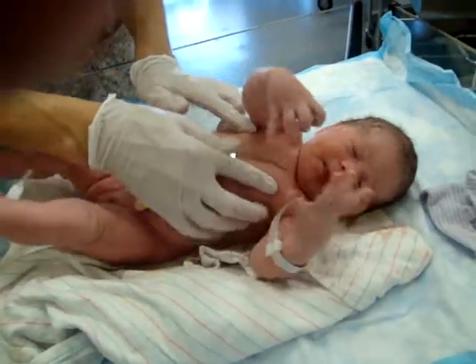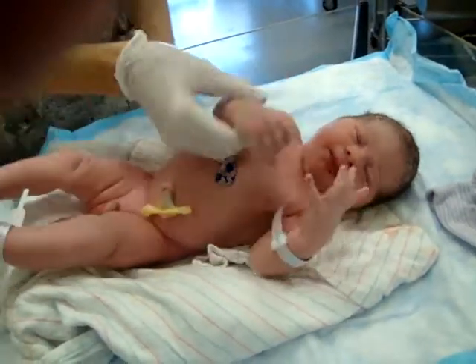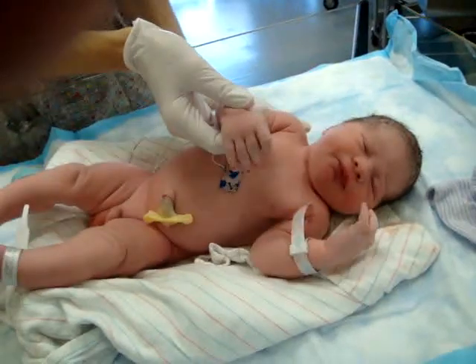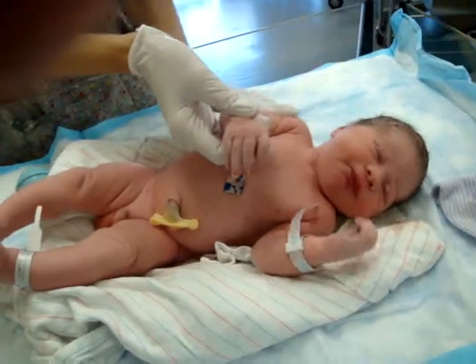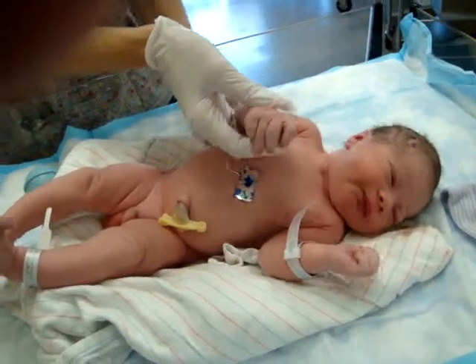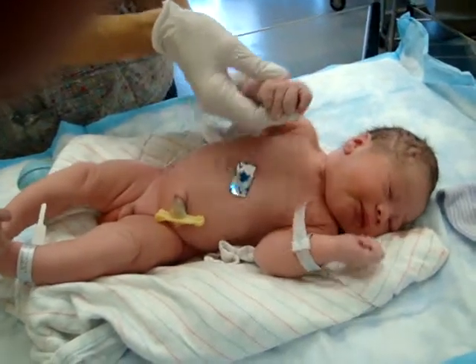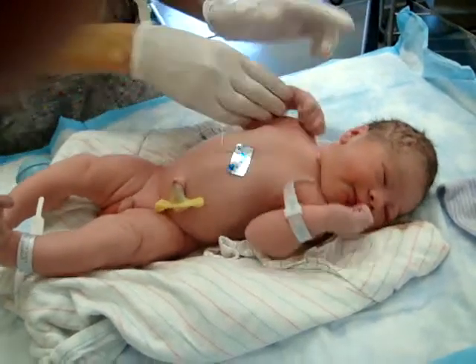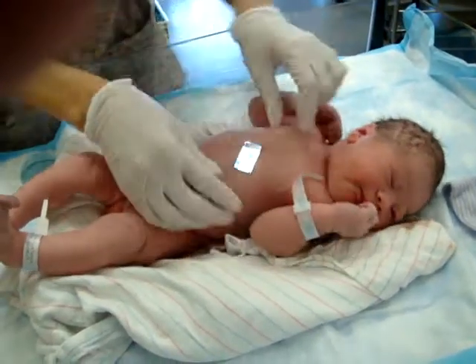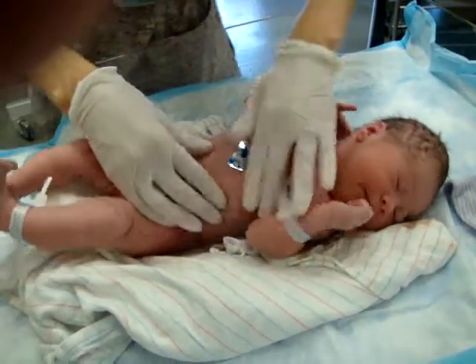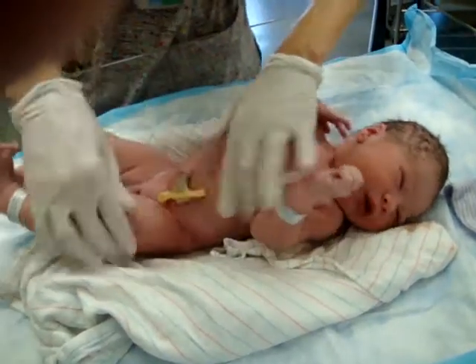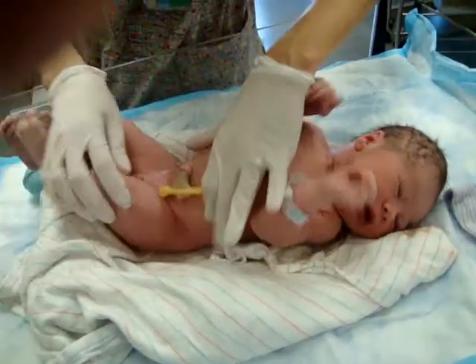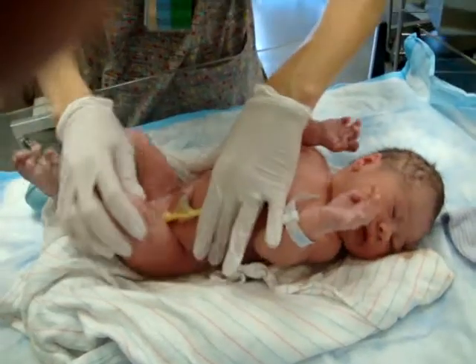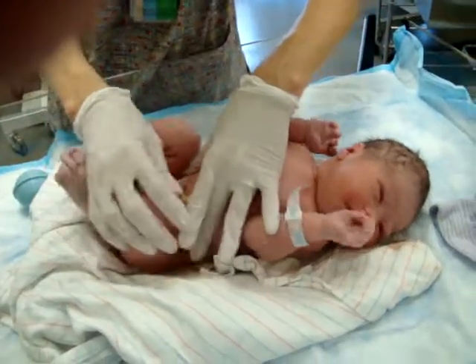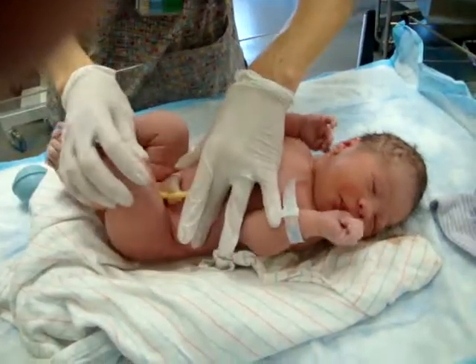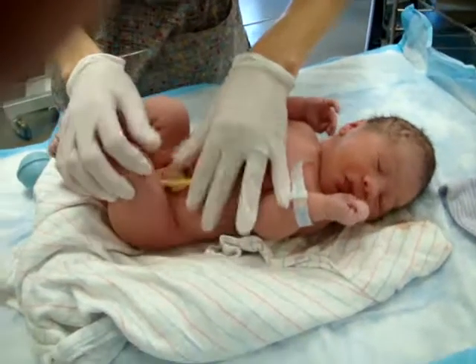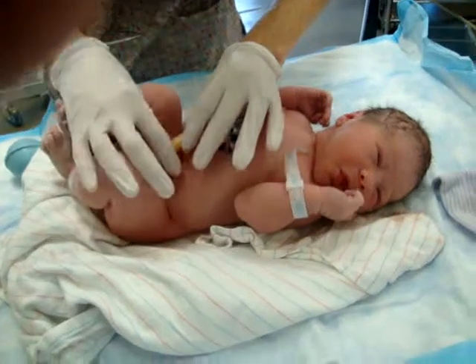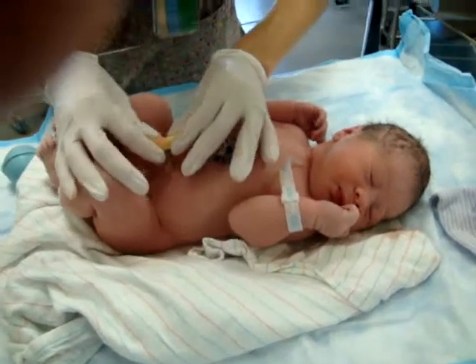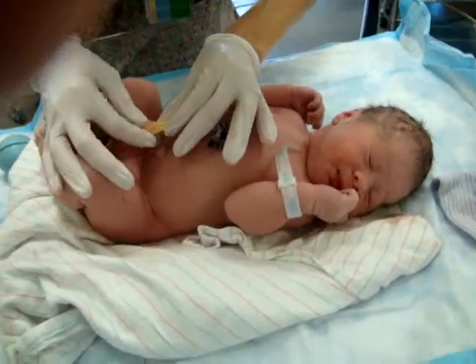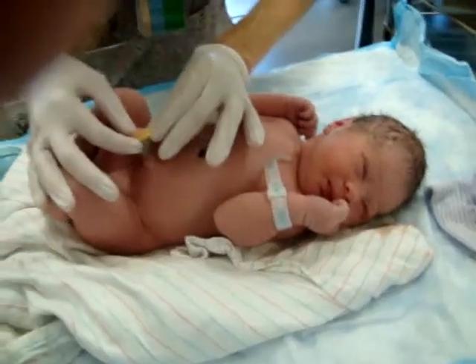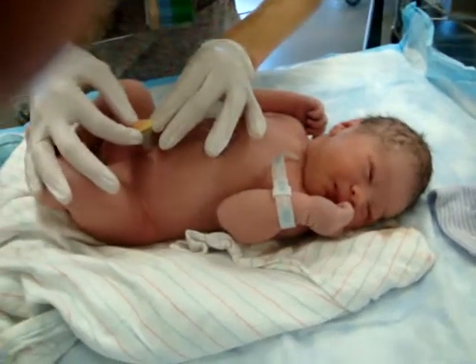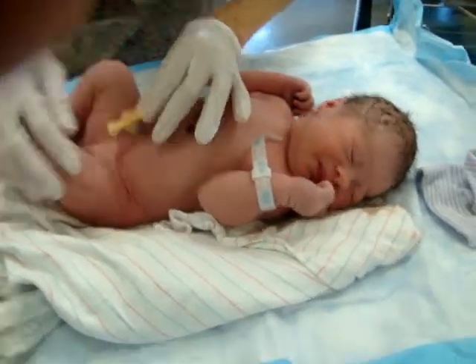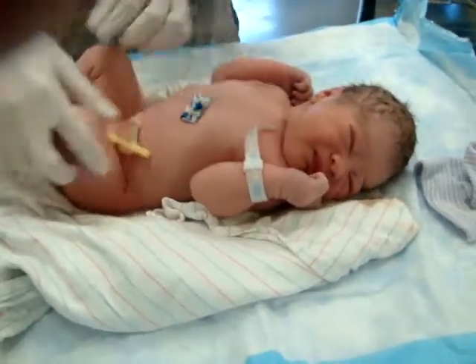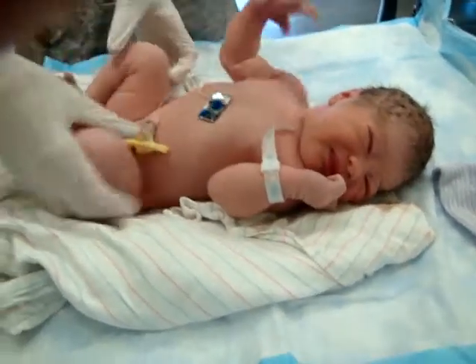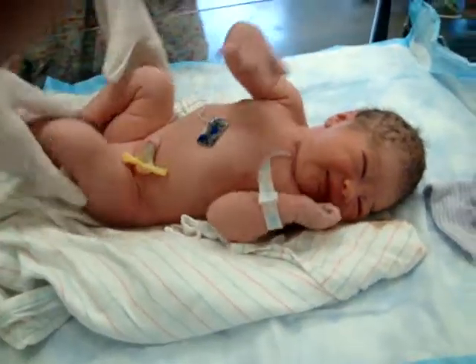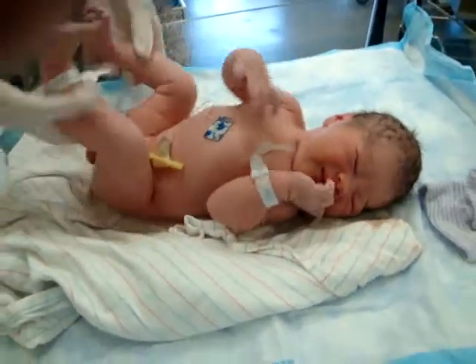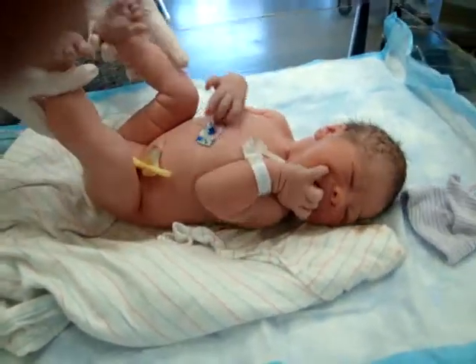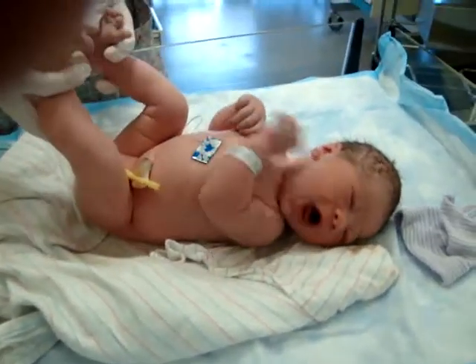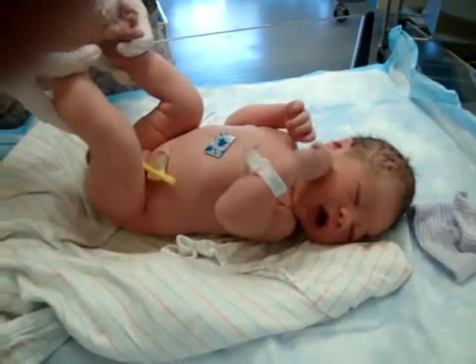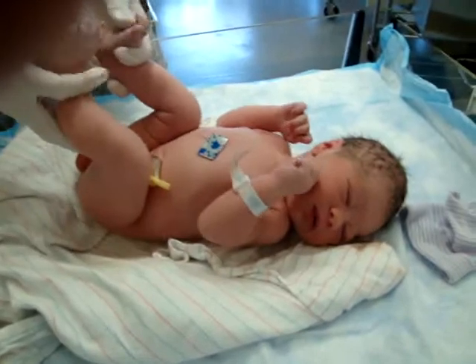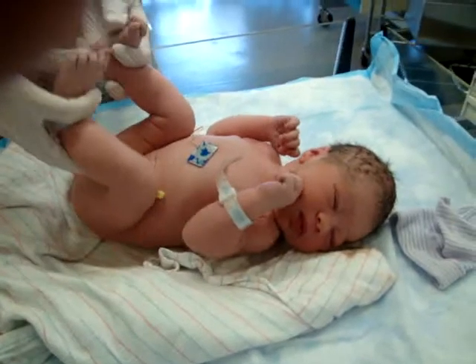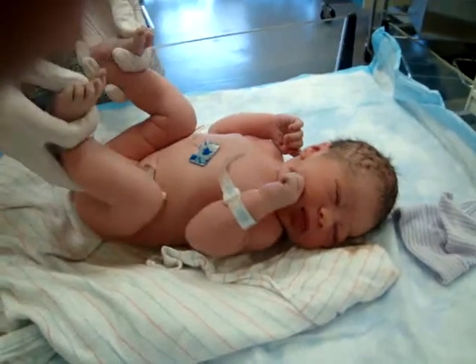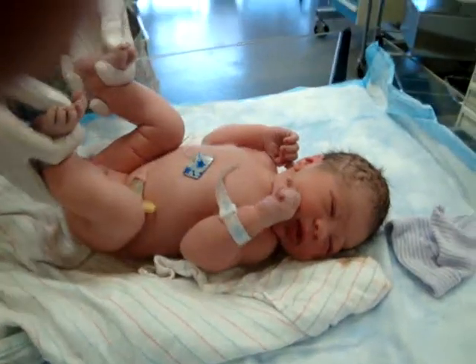He's got a fuzzy little arm still. That stuff will fall off — he's not going to be a permanently hairy child. That's good. He'll just be a hairy adult later. But during childhood he will not be hairy. That's good.